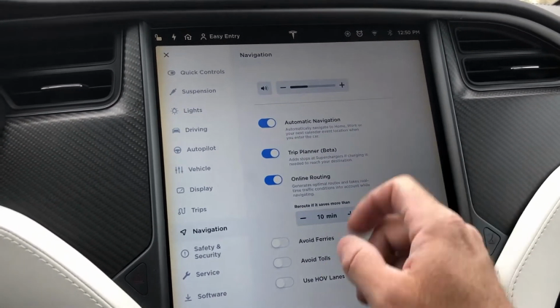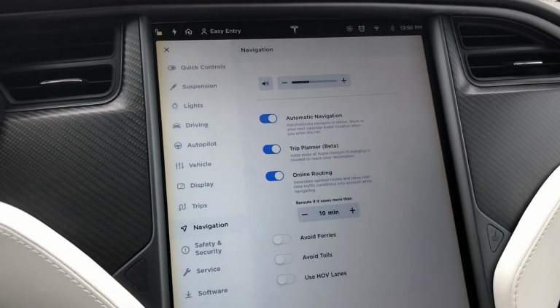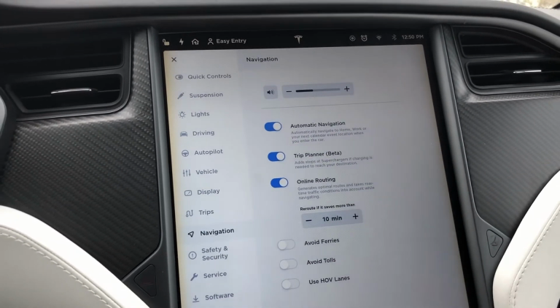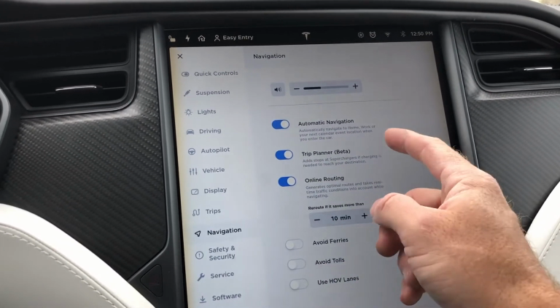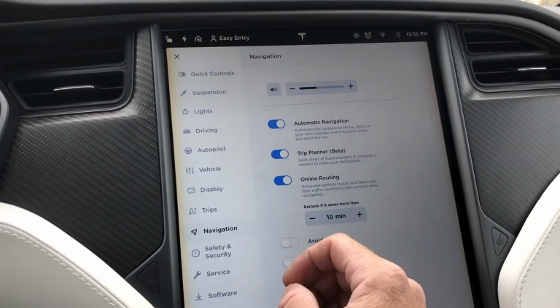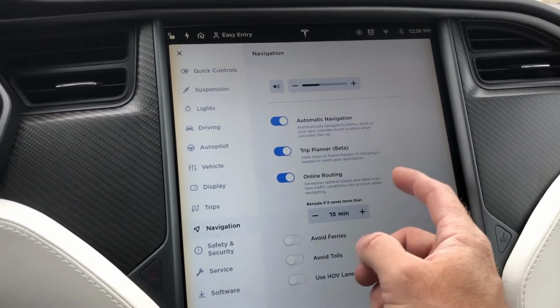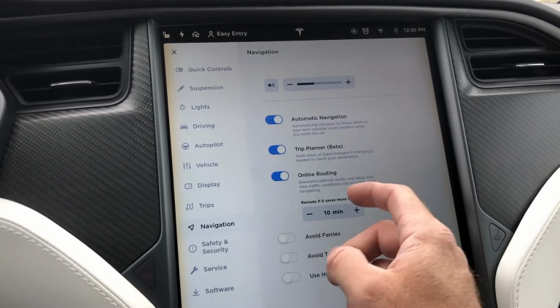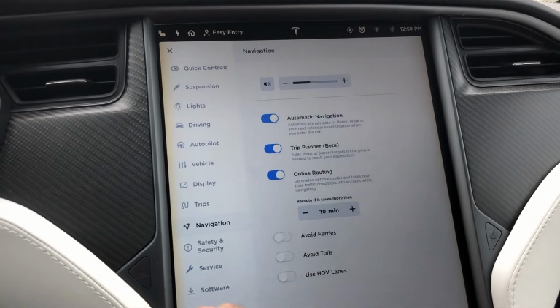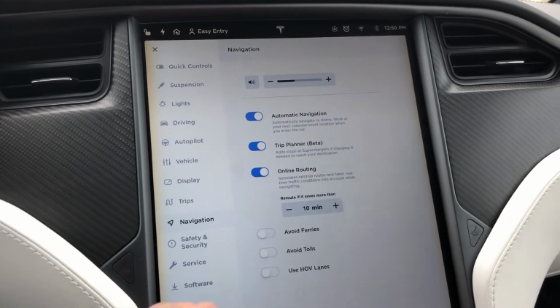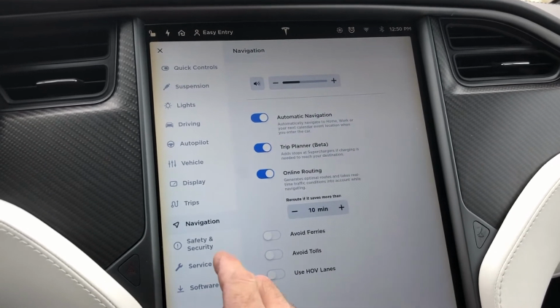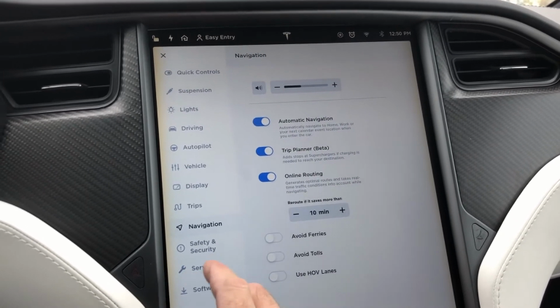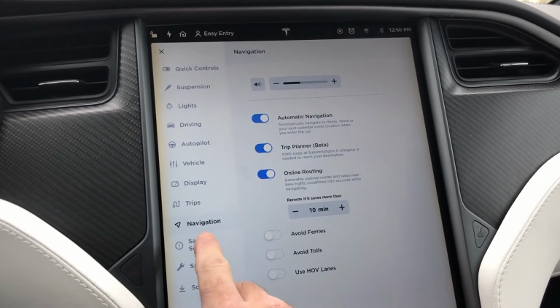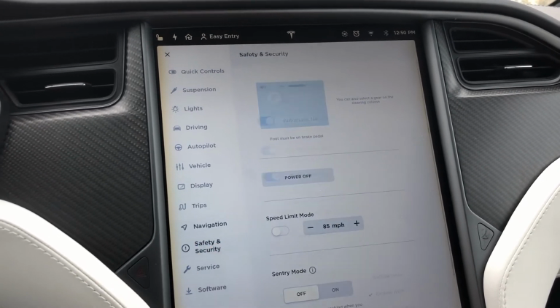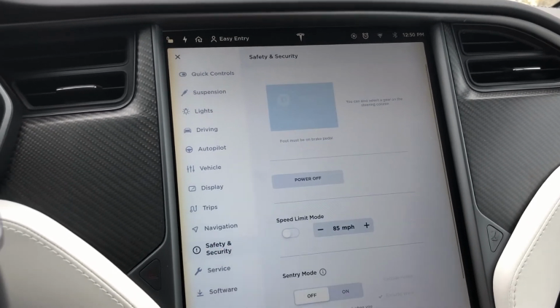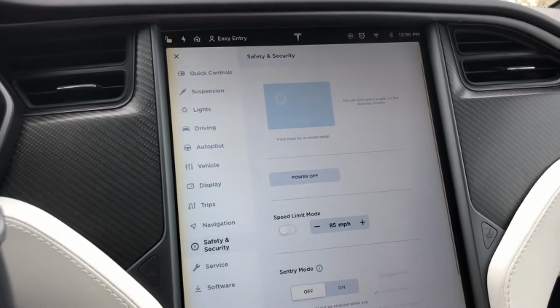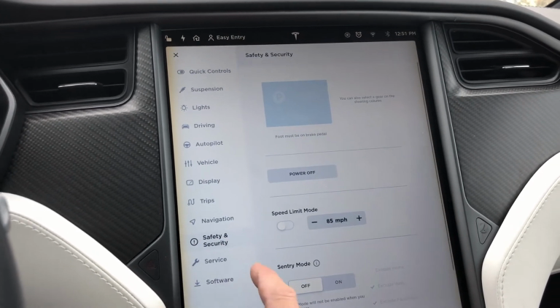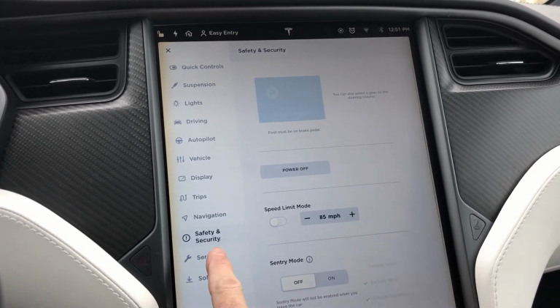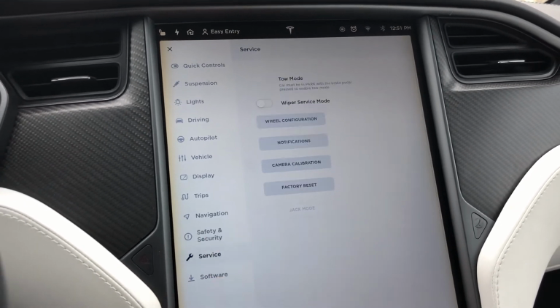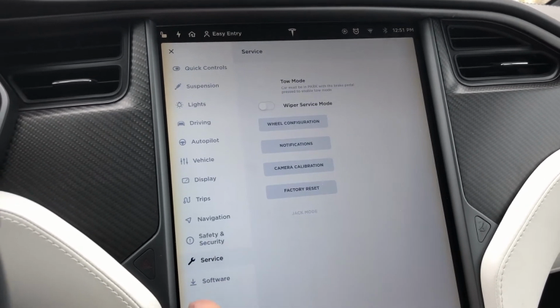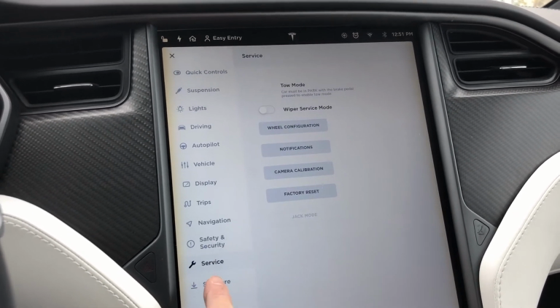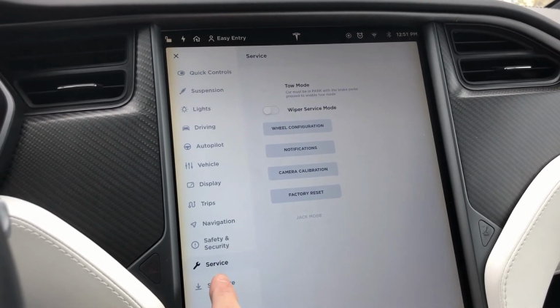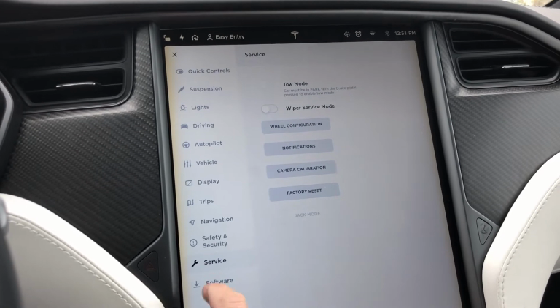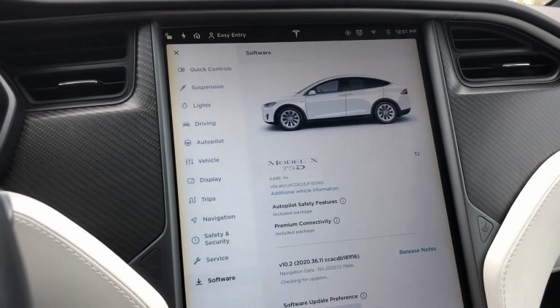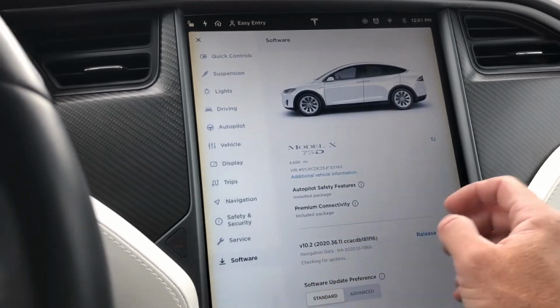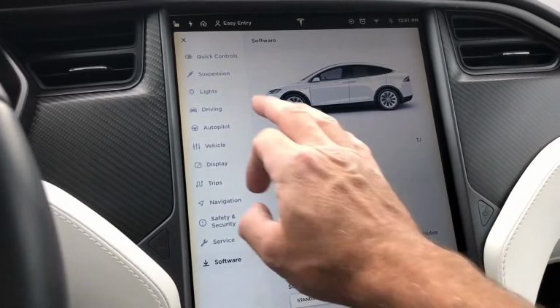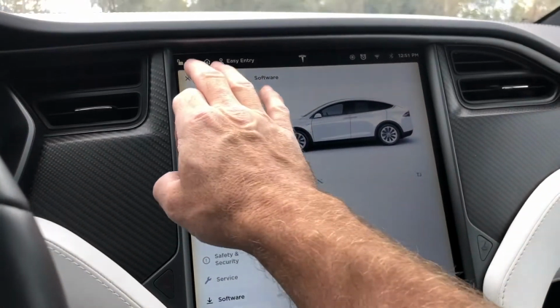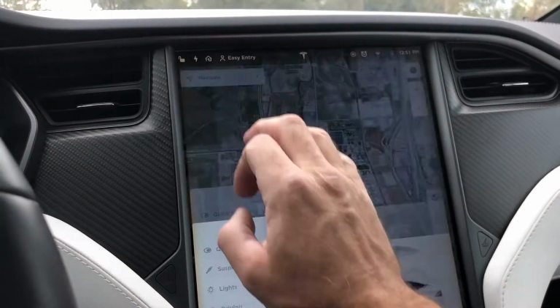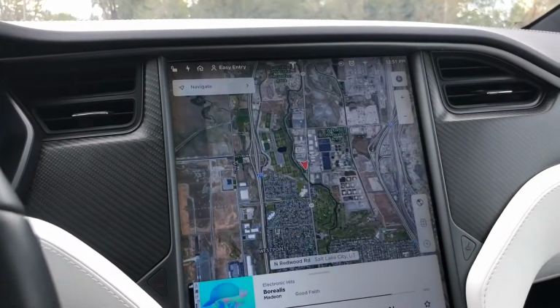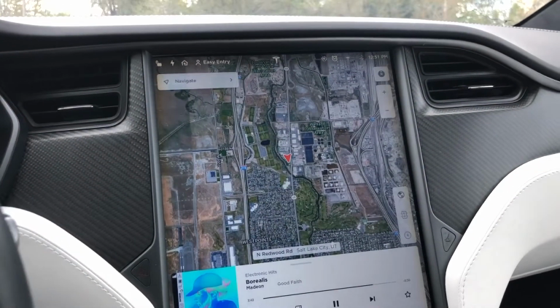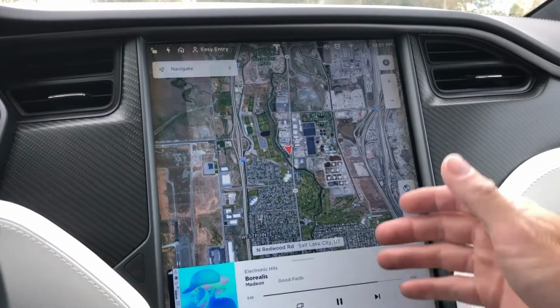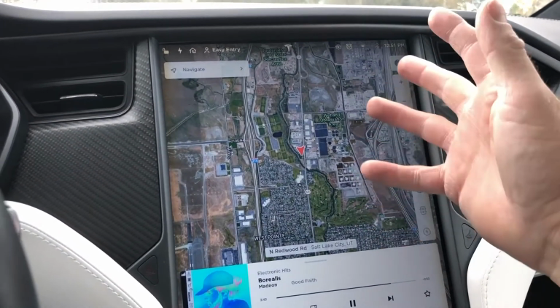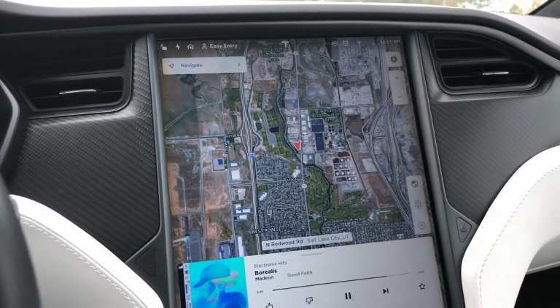There's your vehicles display, trips, navigation, automatic navigation, trip planner beta, and online routing. There's also safety and security, service, and back to your software page. We'll go ahead and close that up and you'll be able to see your navigation.